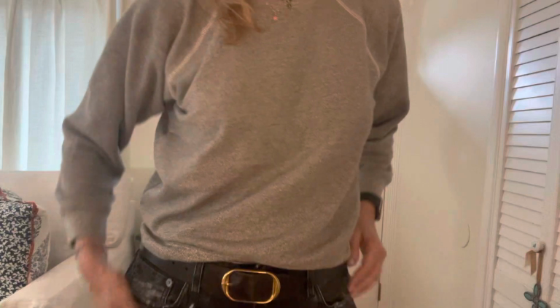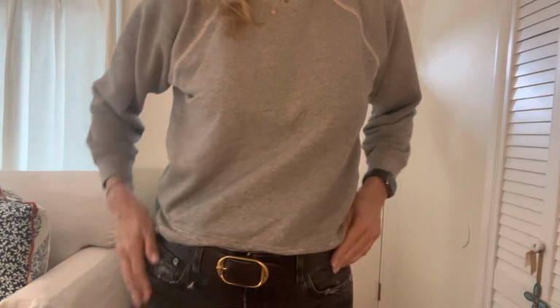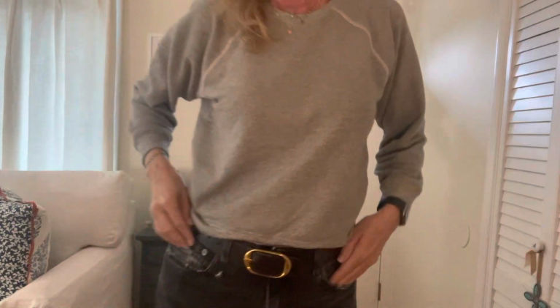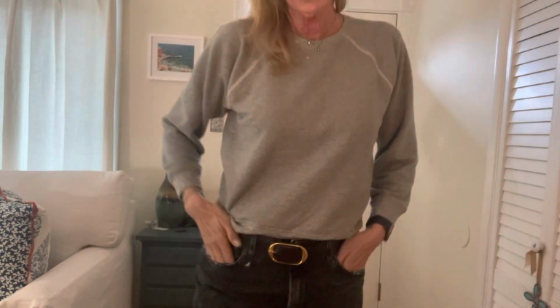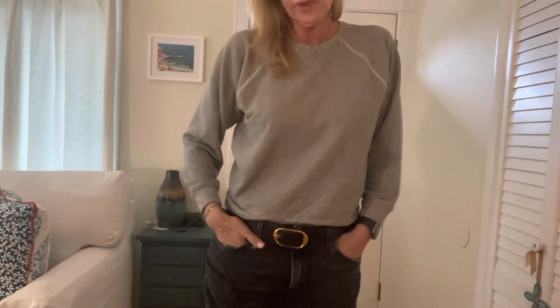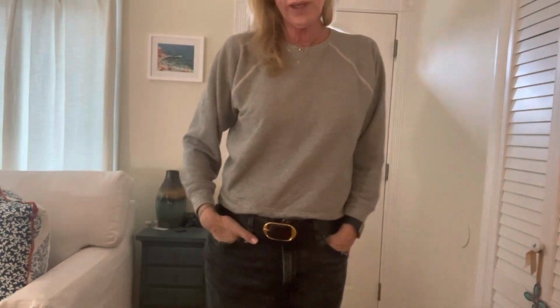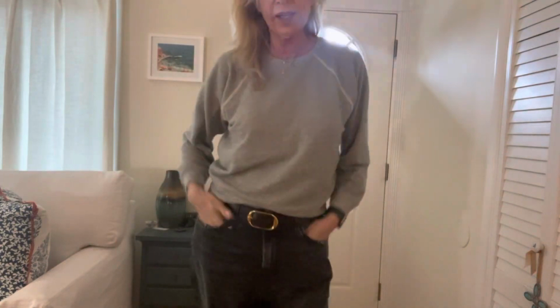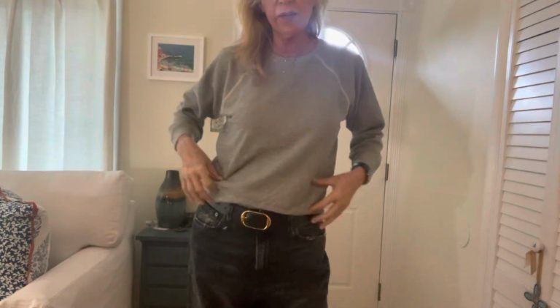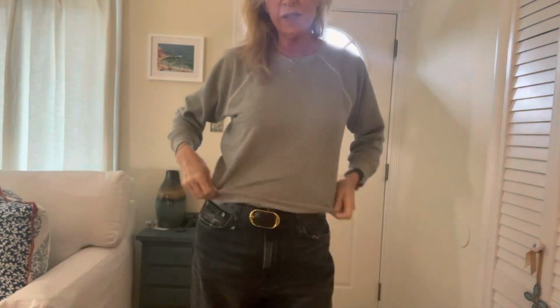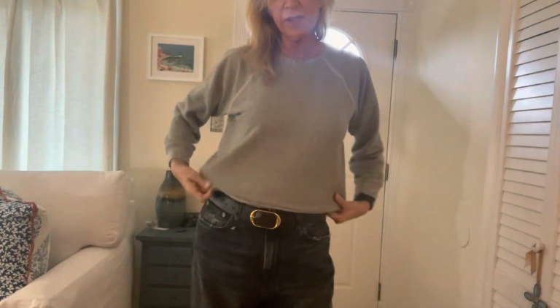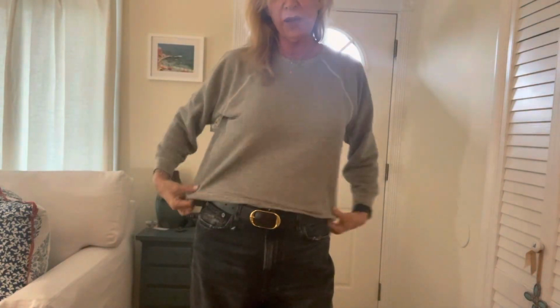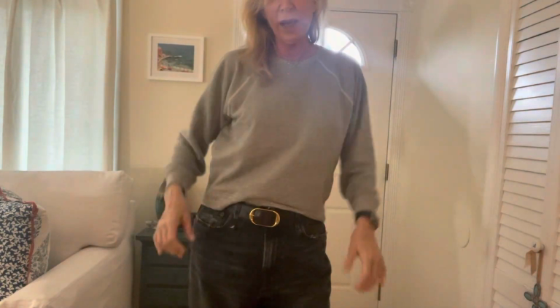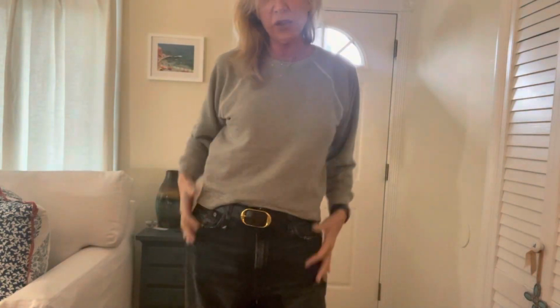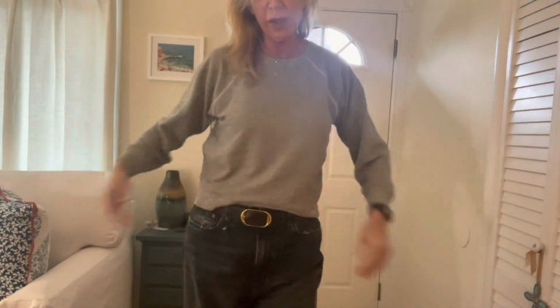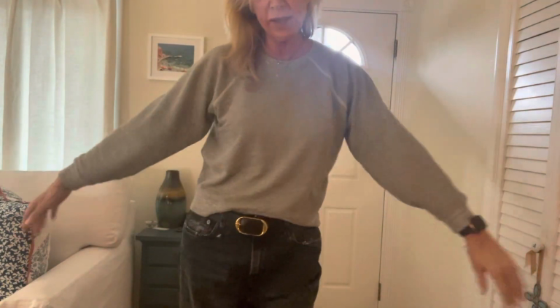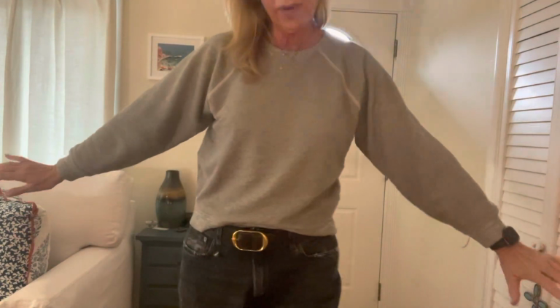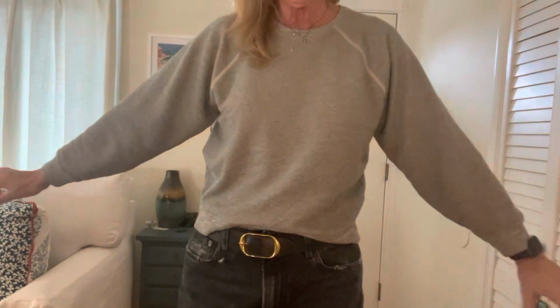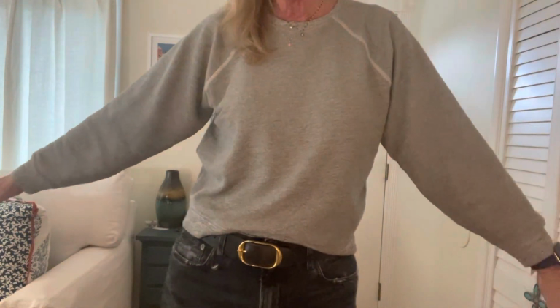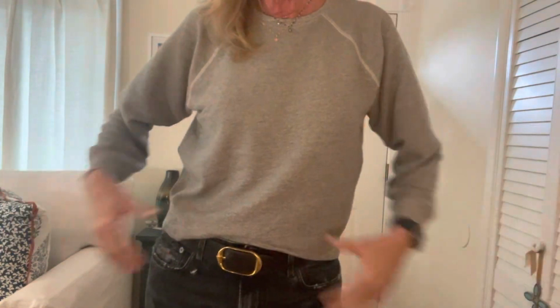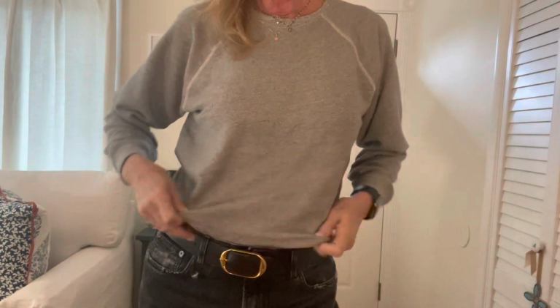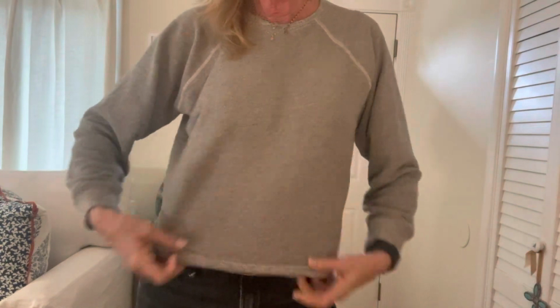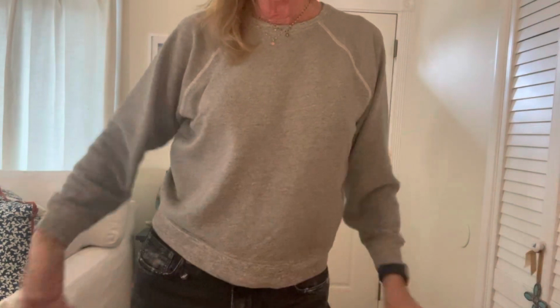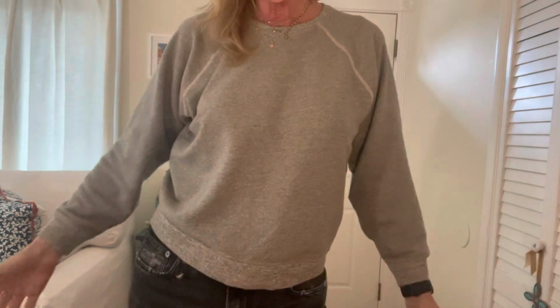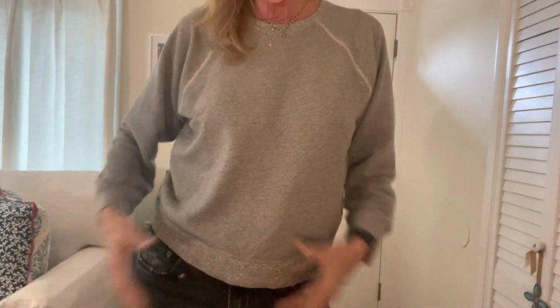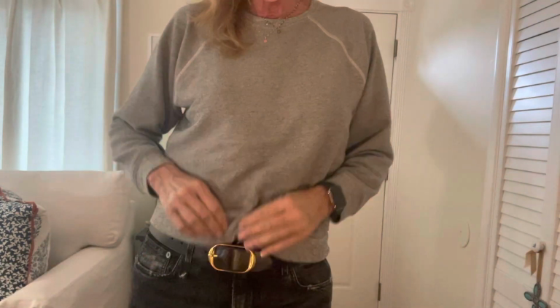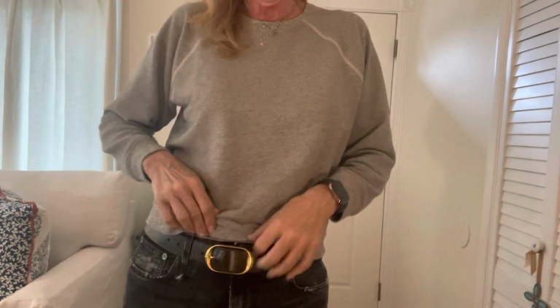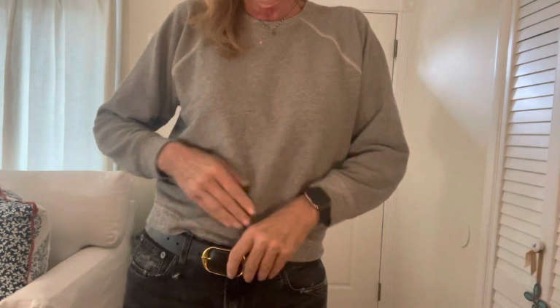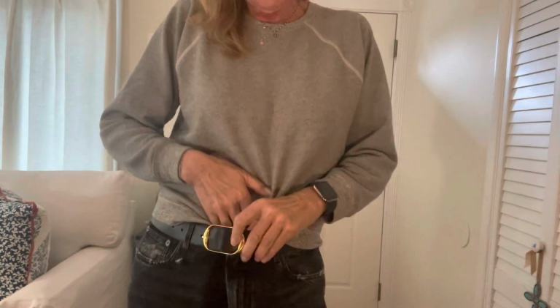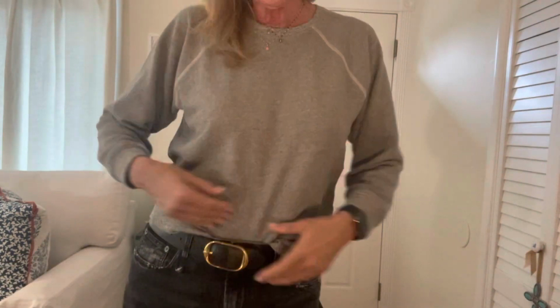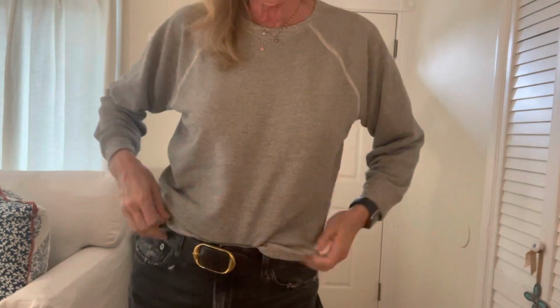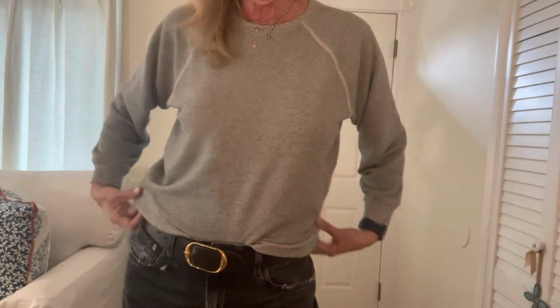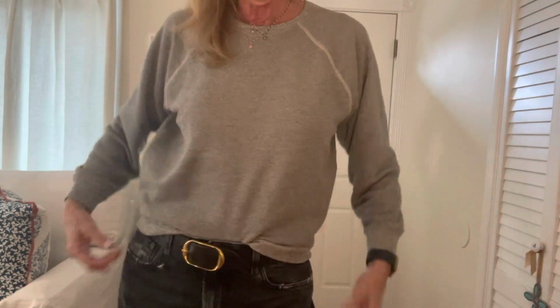Okay, a couple quick videos. This is the Great Shrunken Sweatshirt. This is a size 3. Sometimes 3 is too big for me.